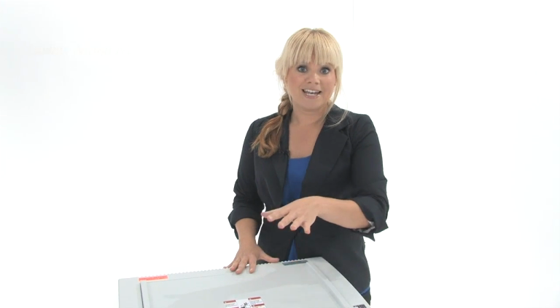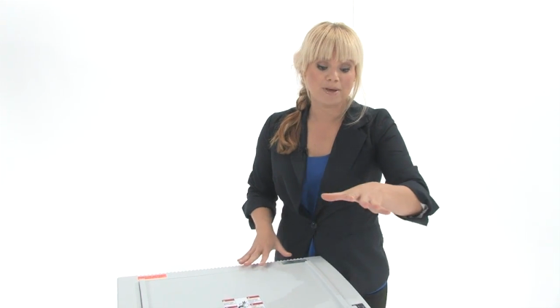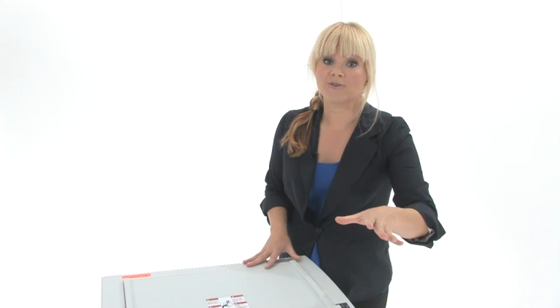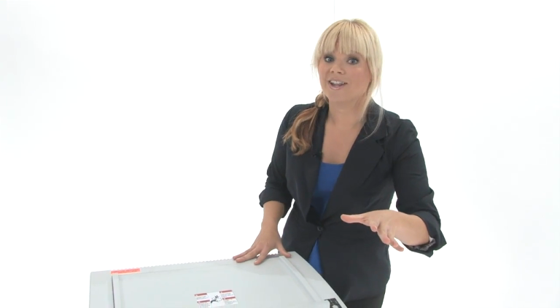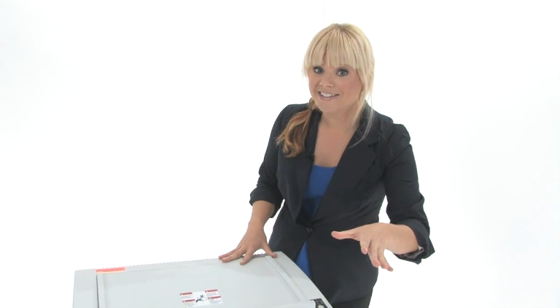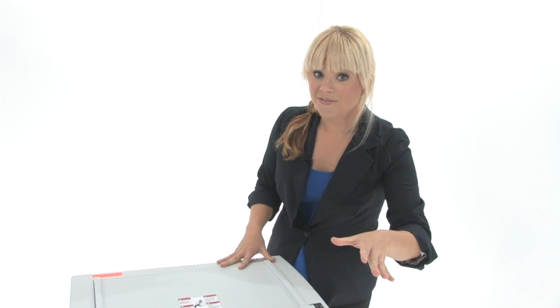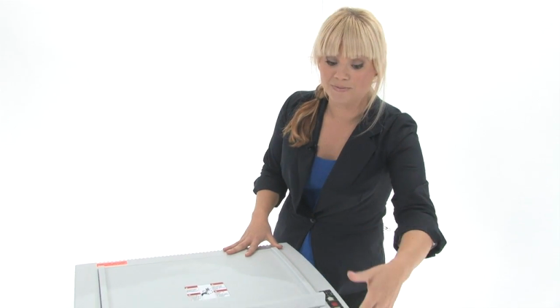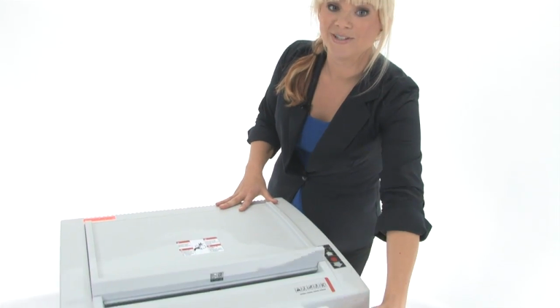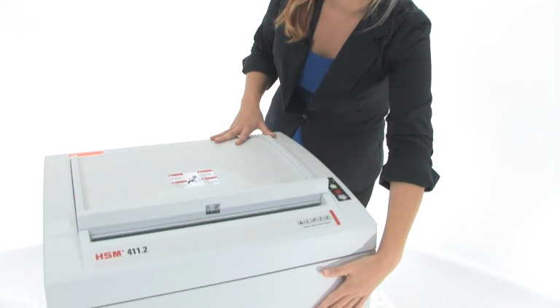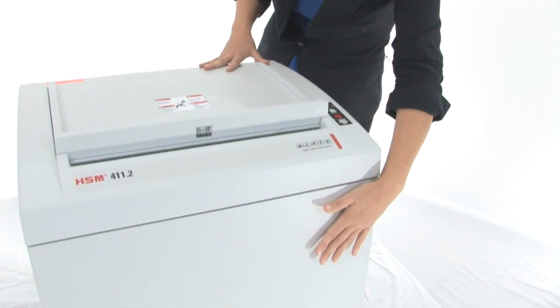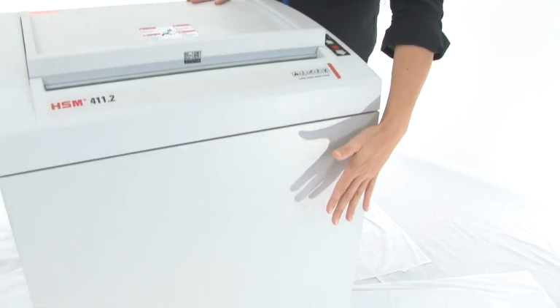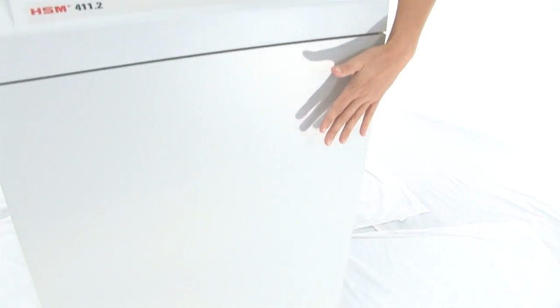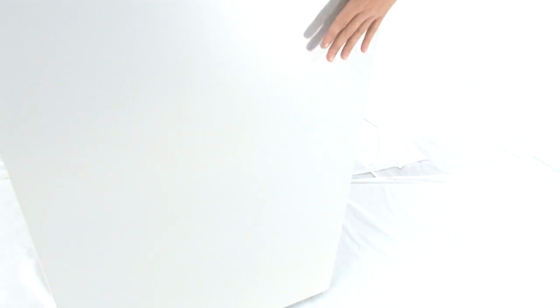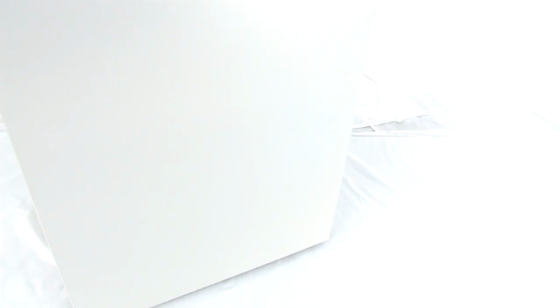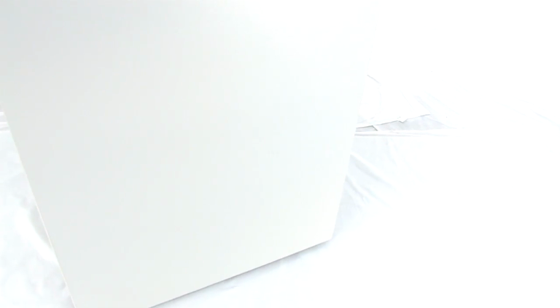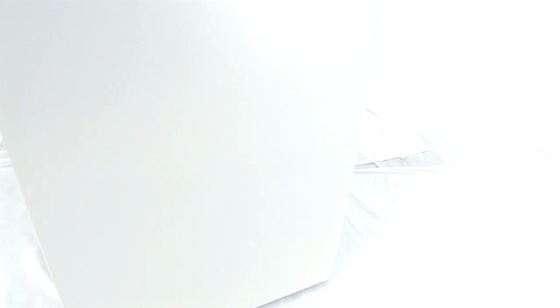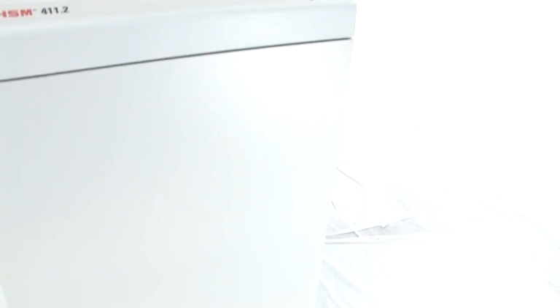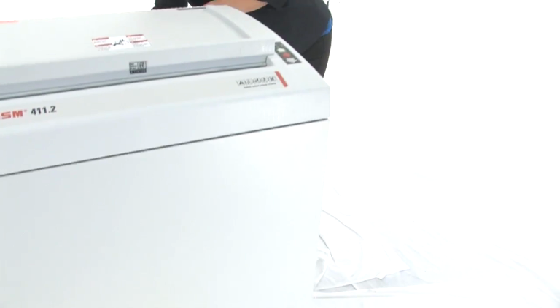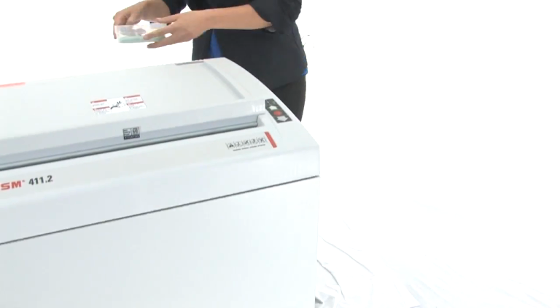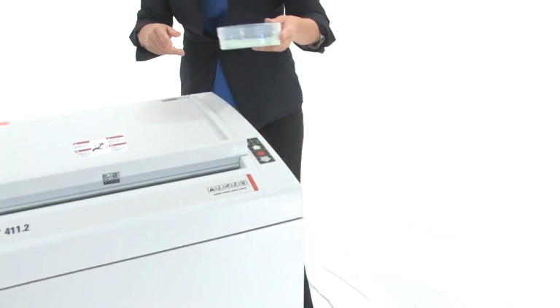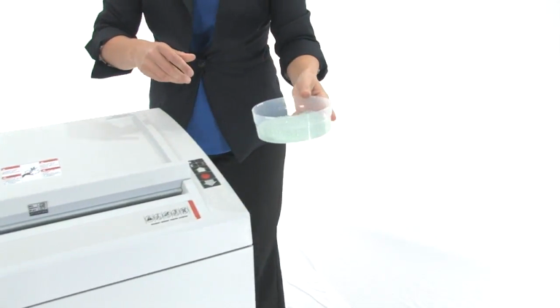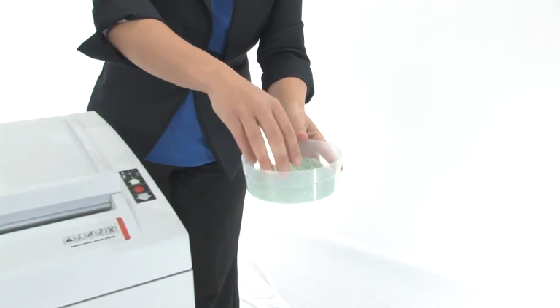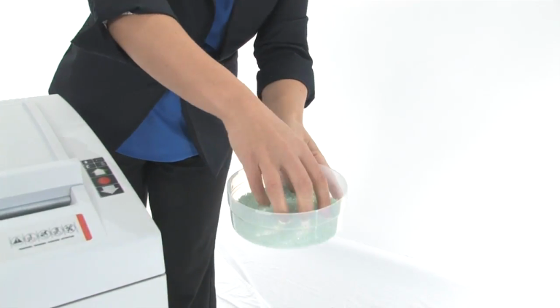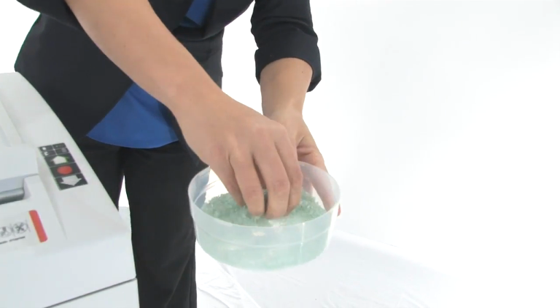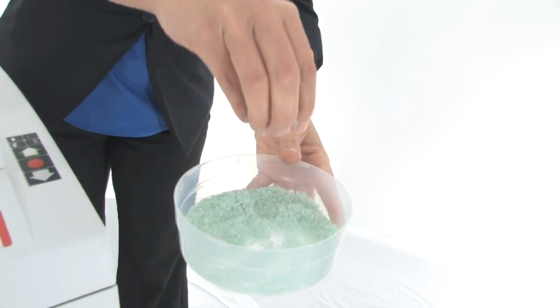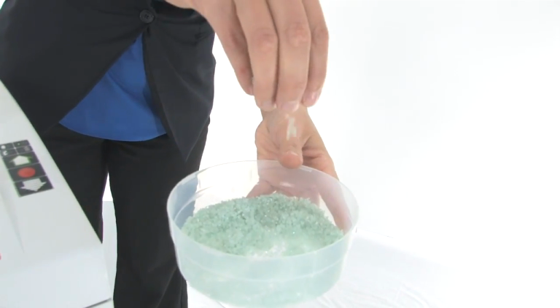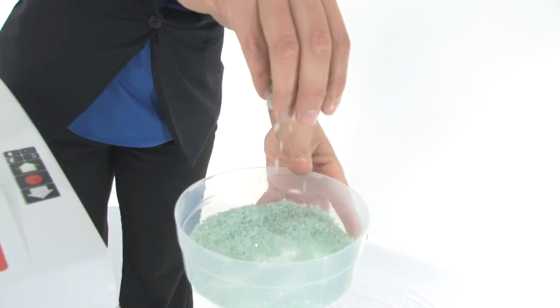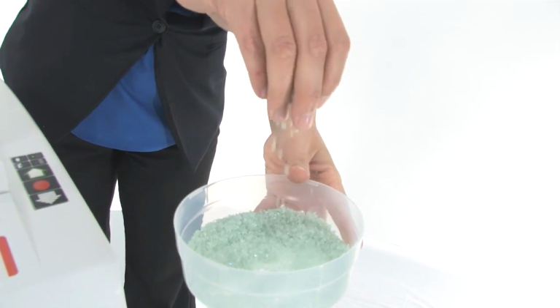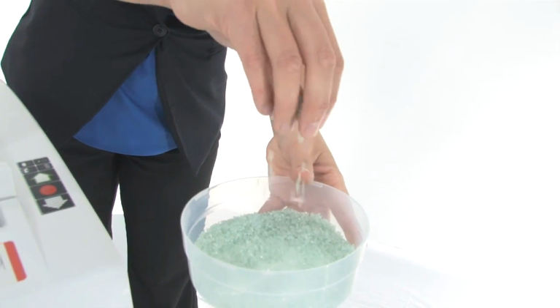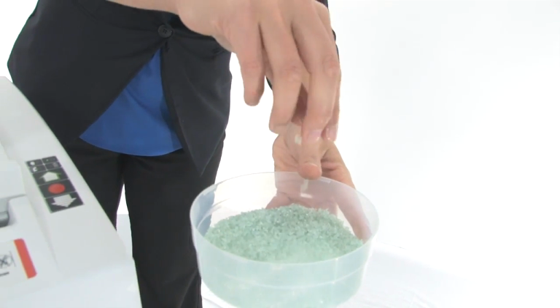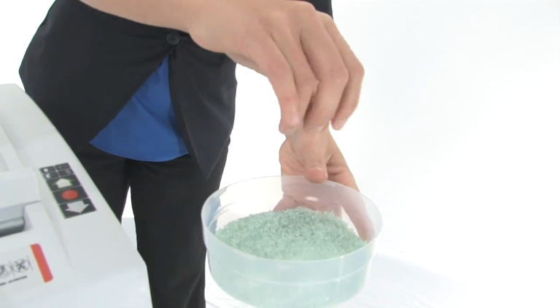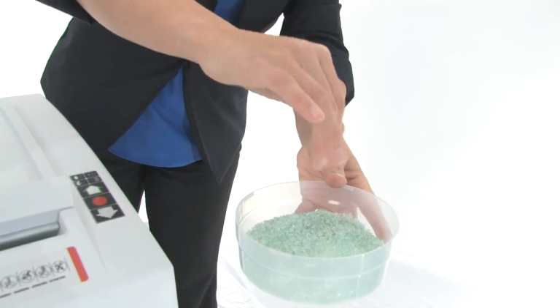You will be able to shred a lot of those because look at this bin — it's 39 gallons, that is huge. And check out this tiny little shred. This is what your level 6 shred is going to look like.